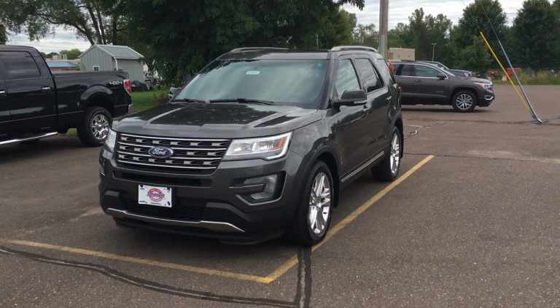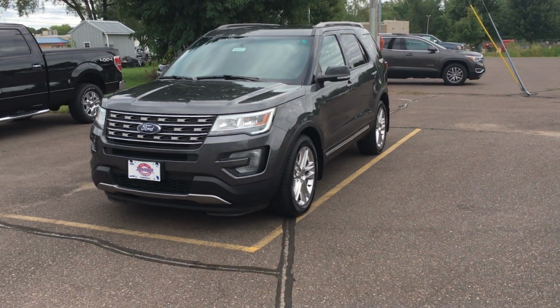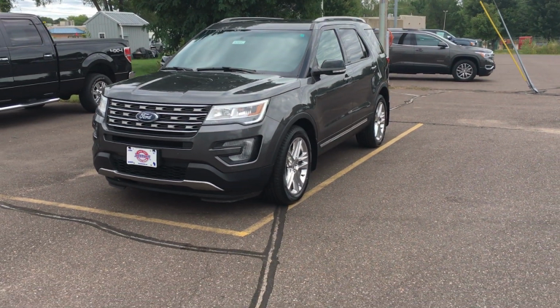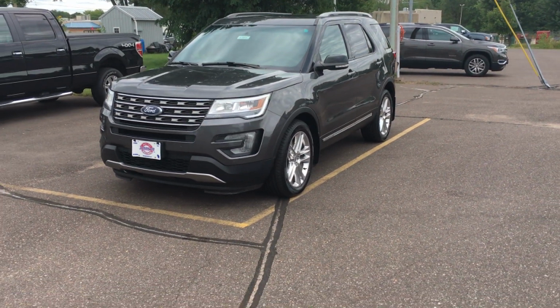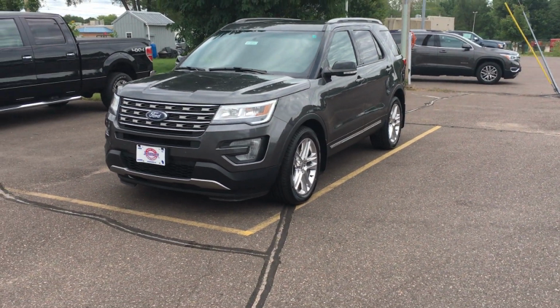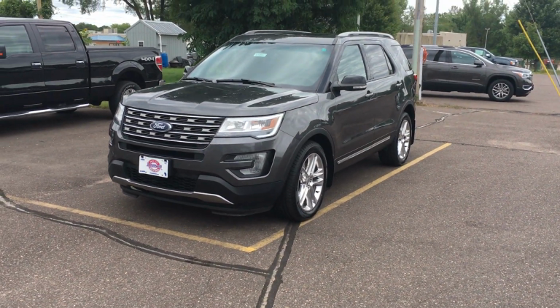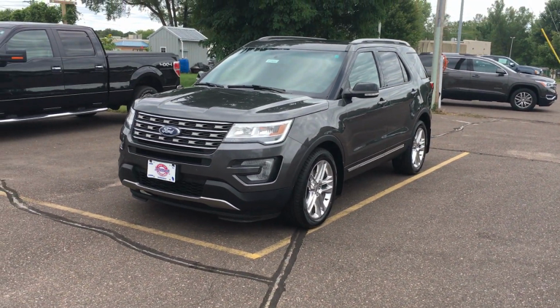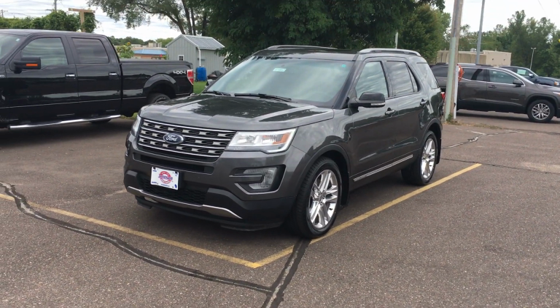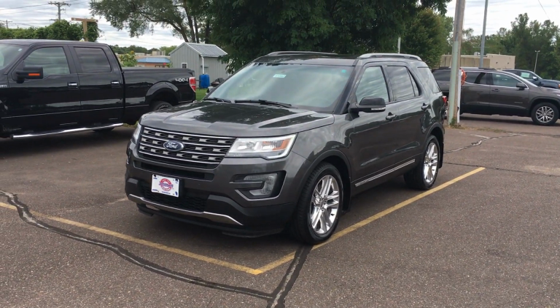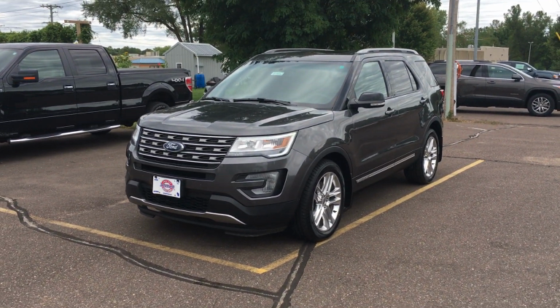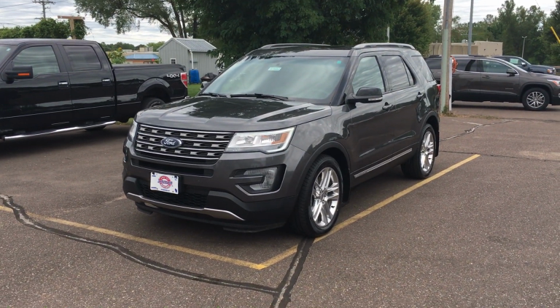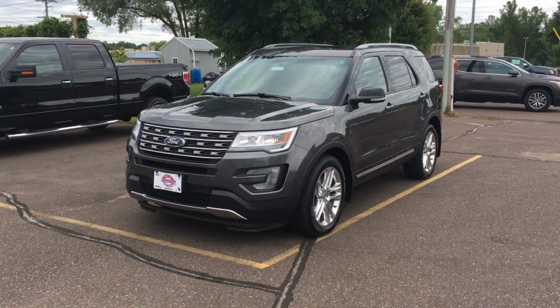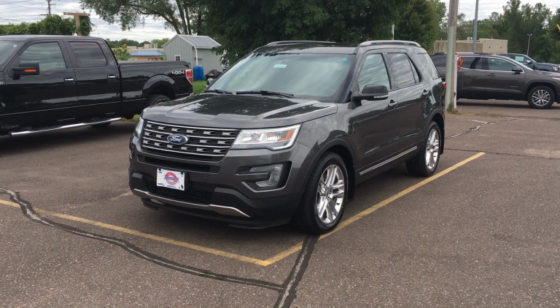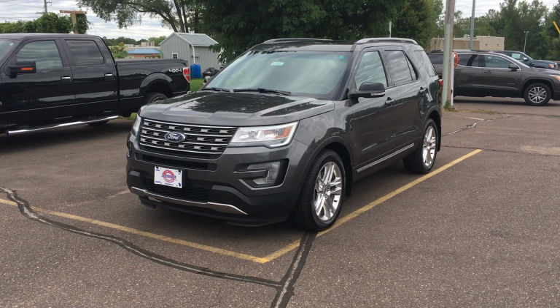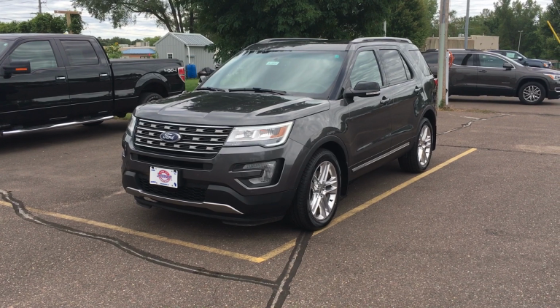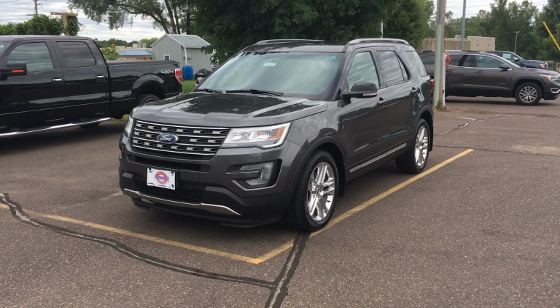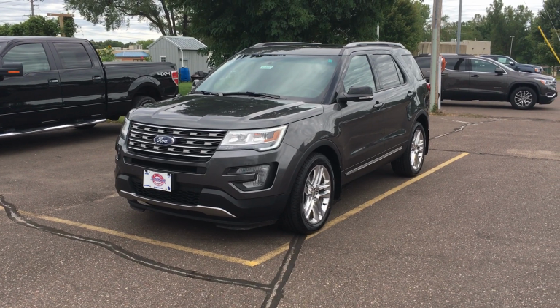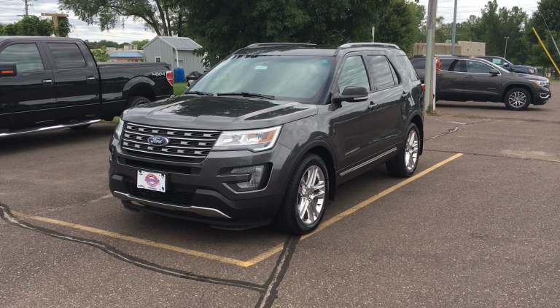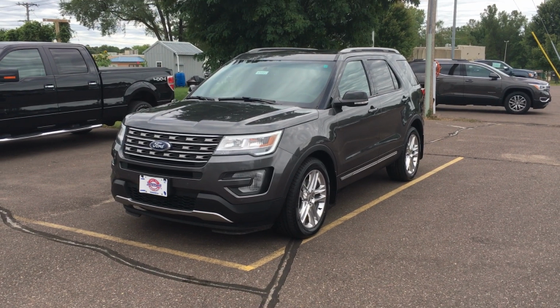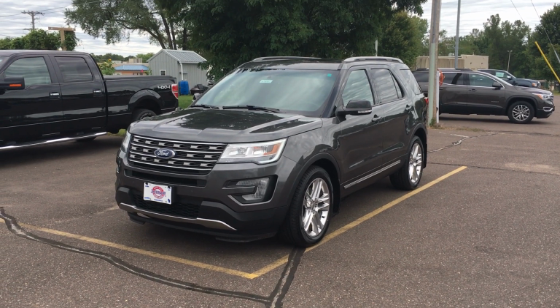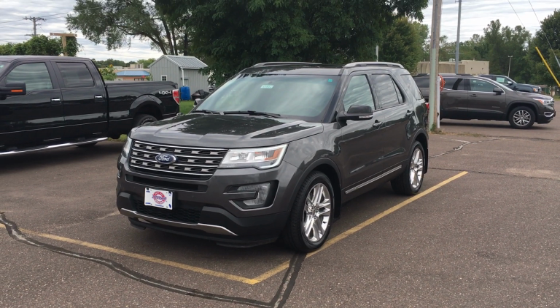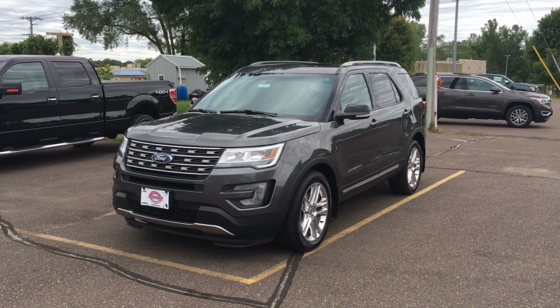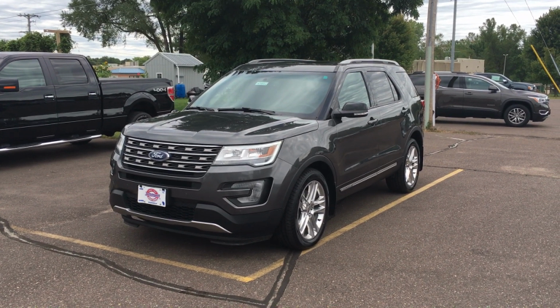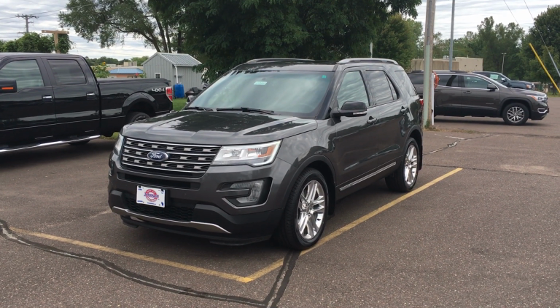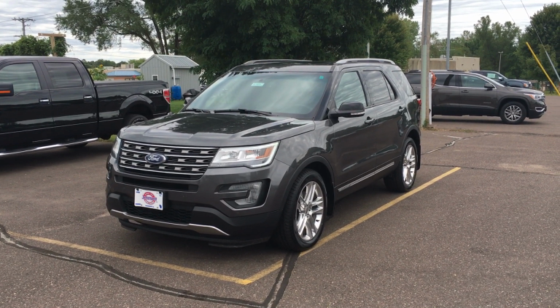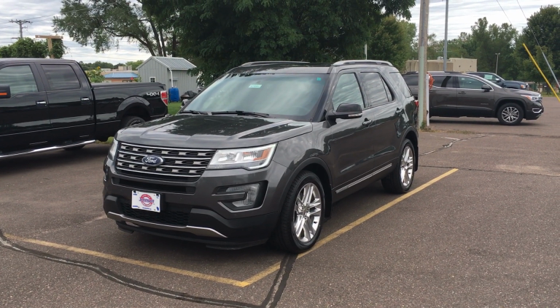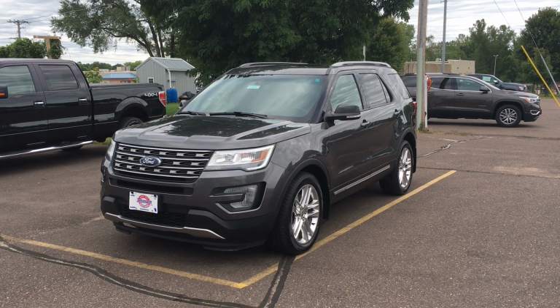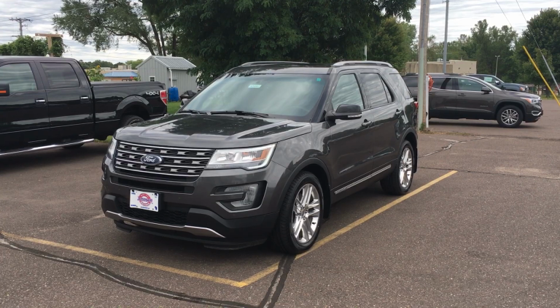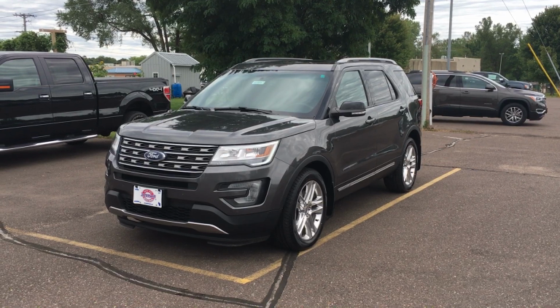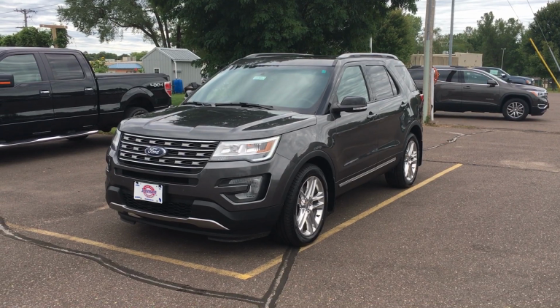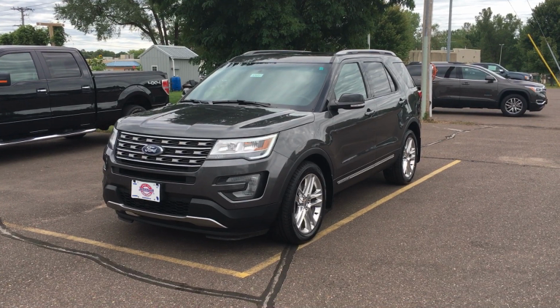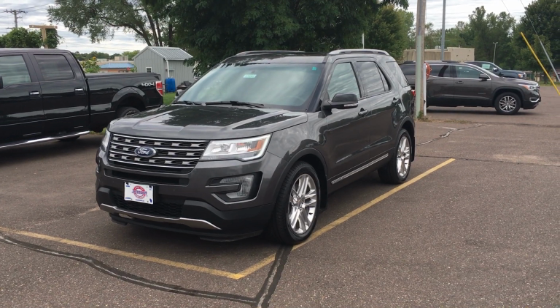Hey everybody, it's Marcus at Johnson Motors here. I have a 2017 Ford Explorer all-wheel-drive V6 with 22,000-23,000 miles. One owner, no accident. Great looking ride. Got brand new tires on it.